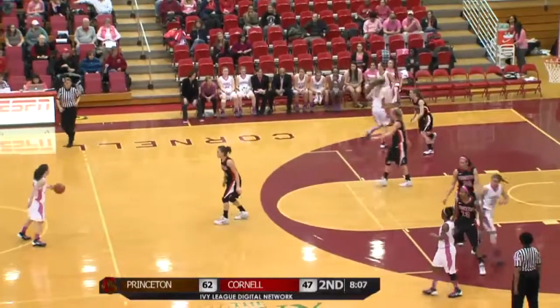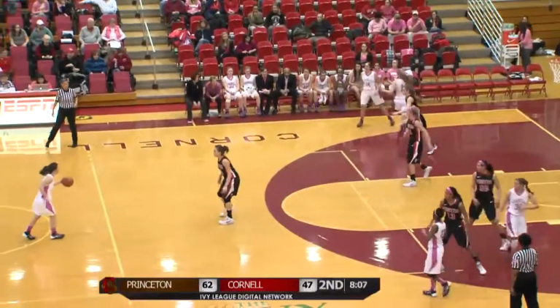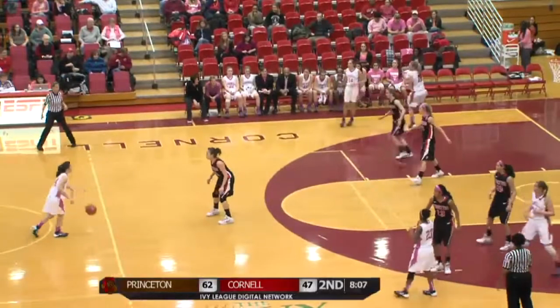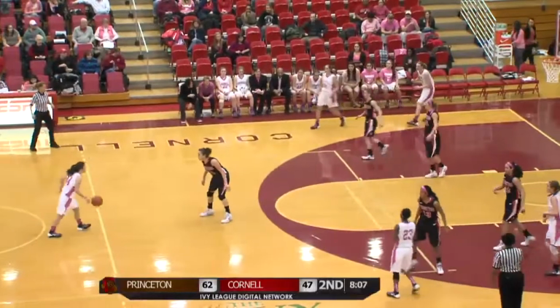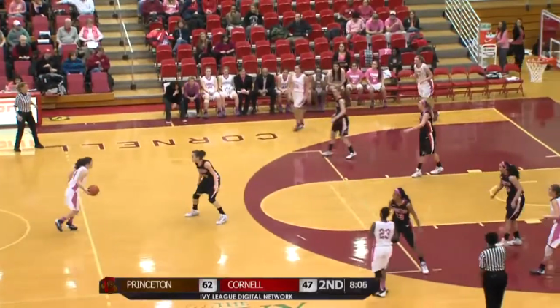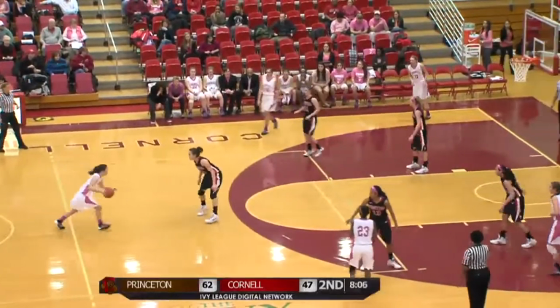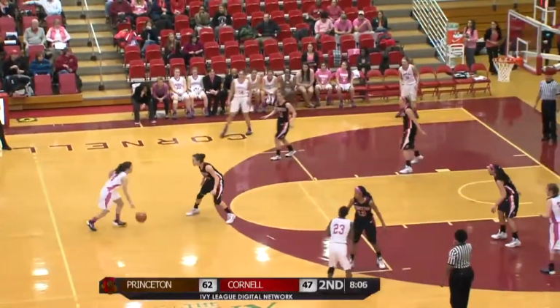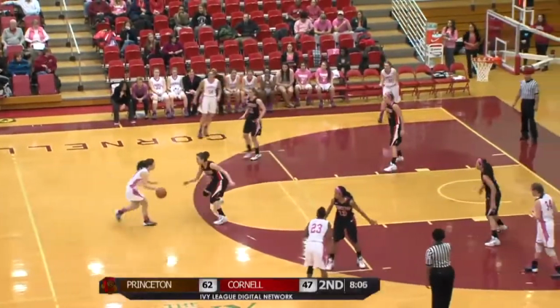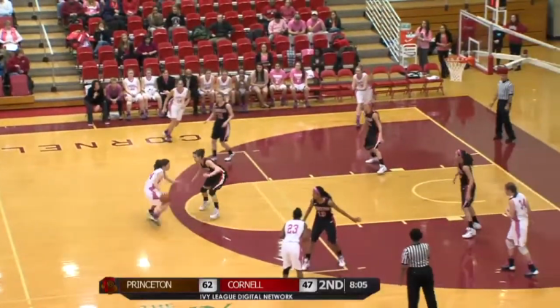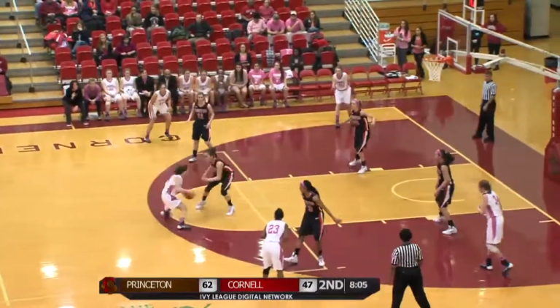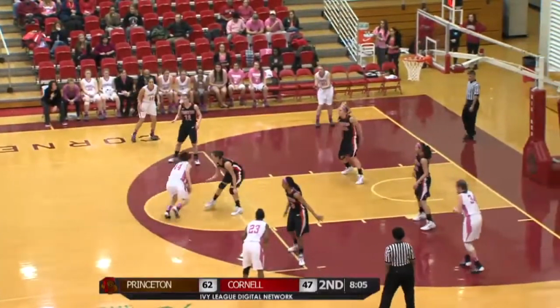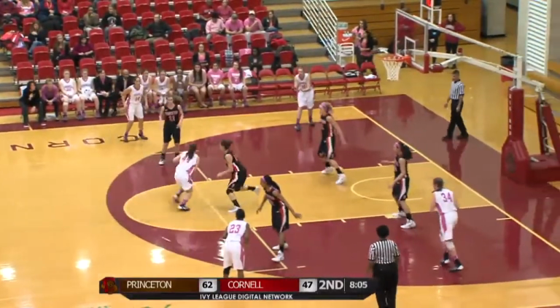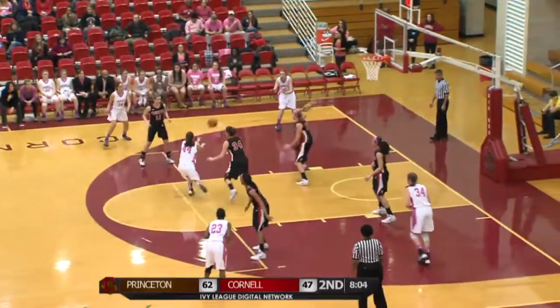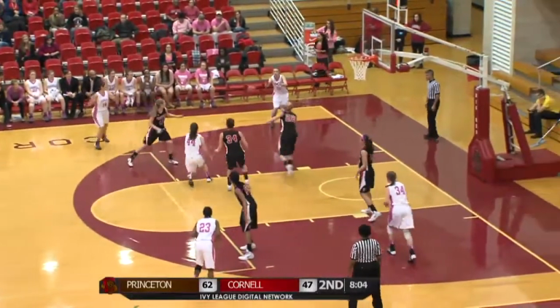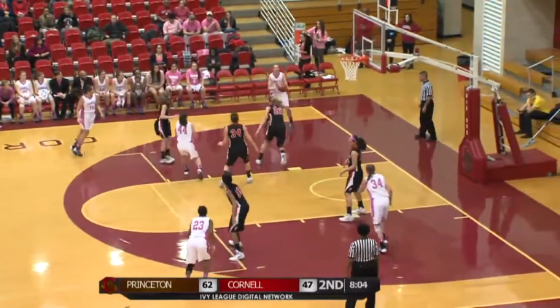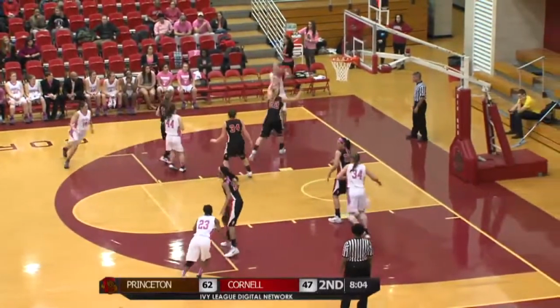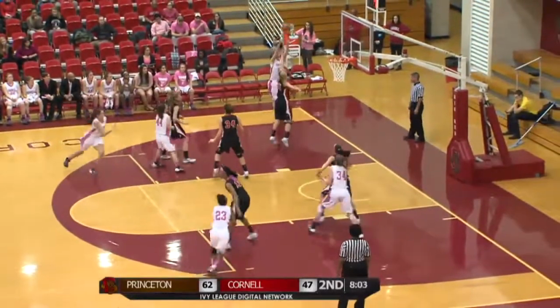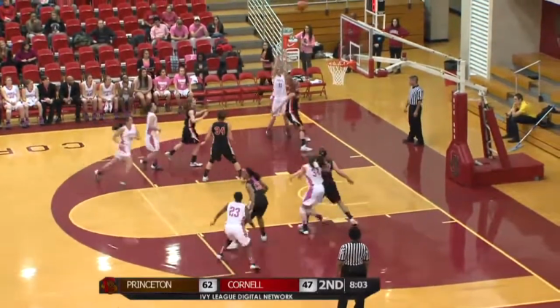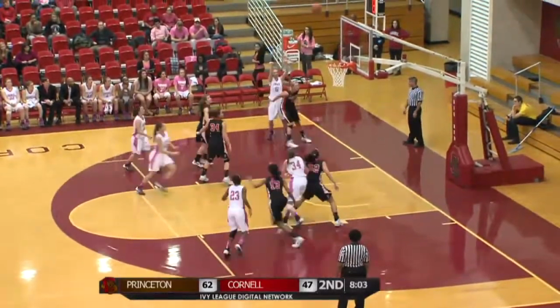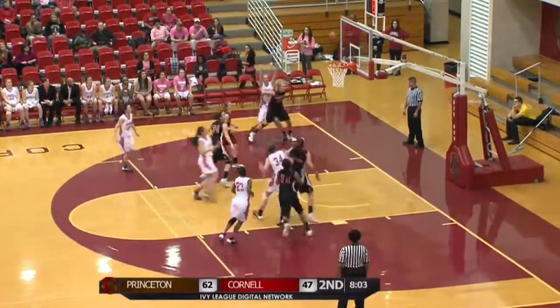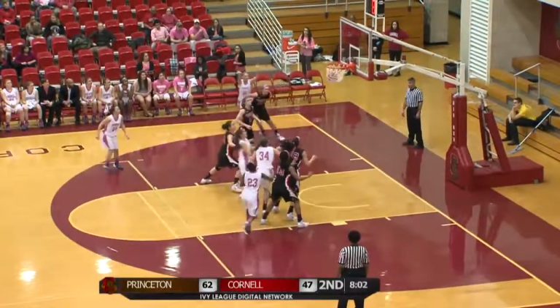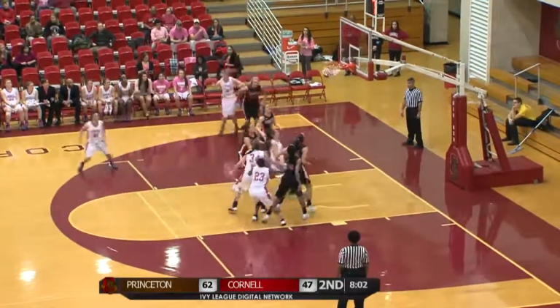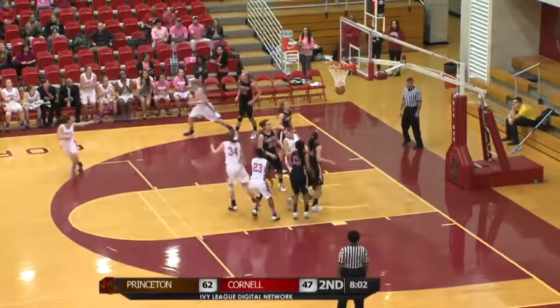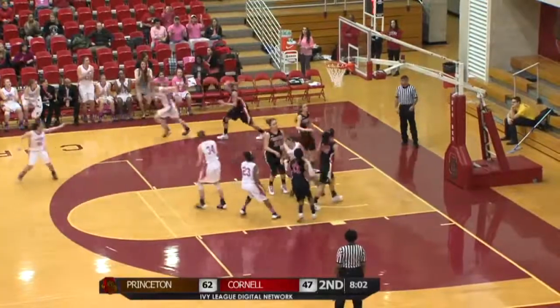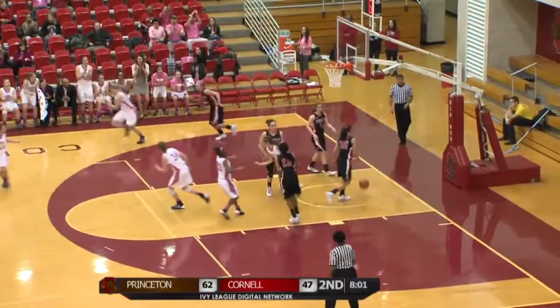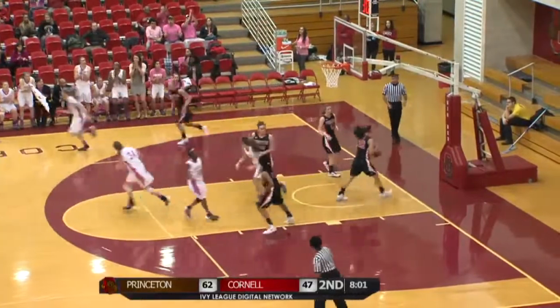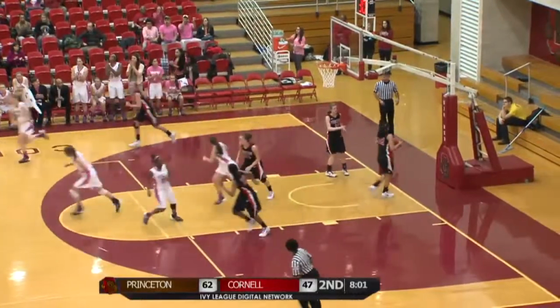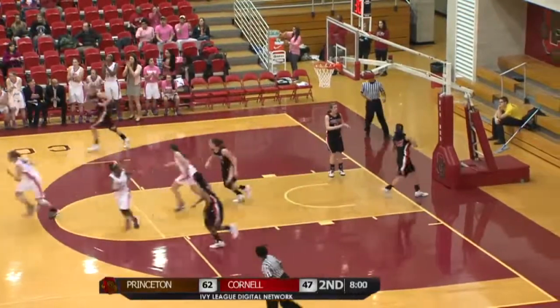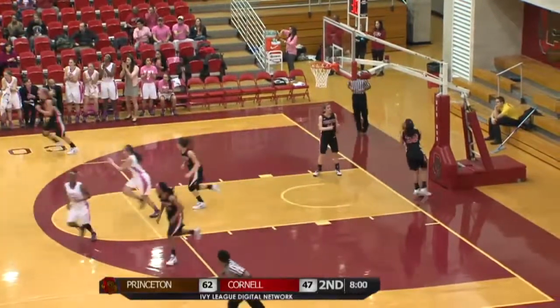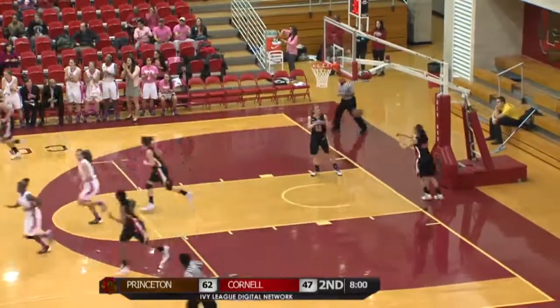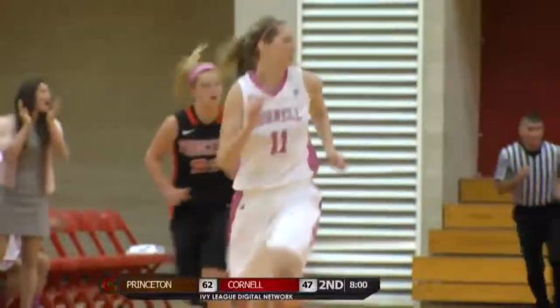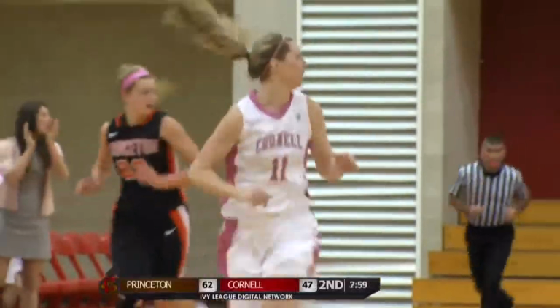Aduke with the basketball at the free throw line, kicks it to the left corner. Pollan jumper from there is good. Sarah Pollan.